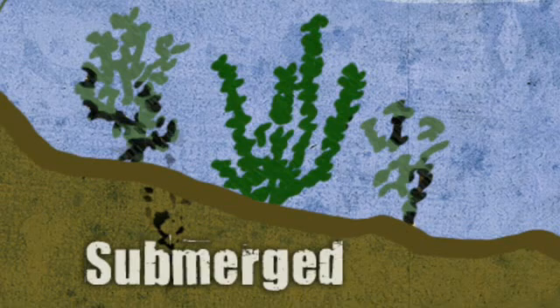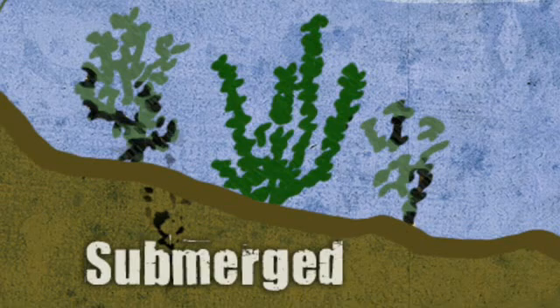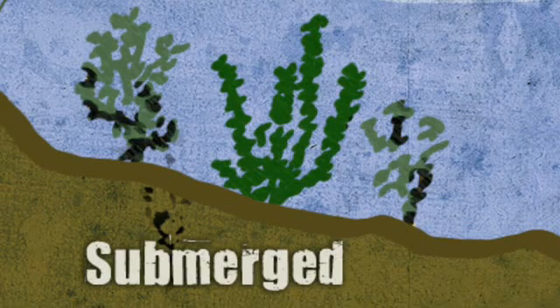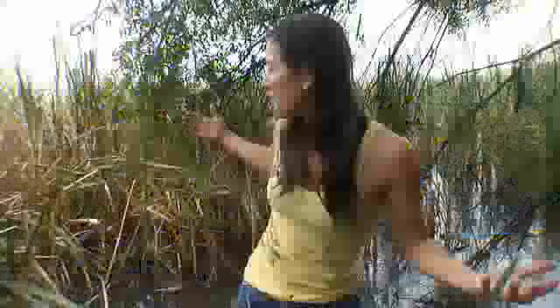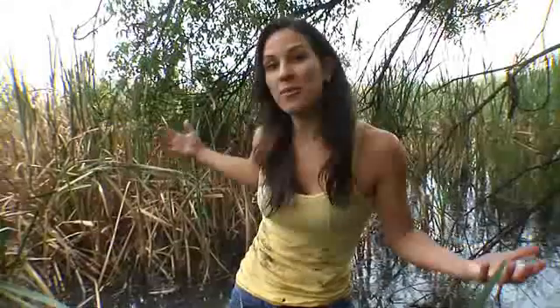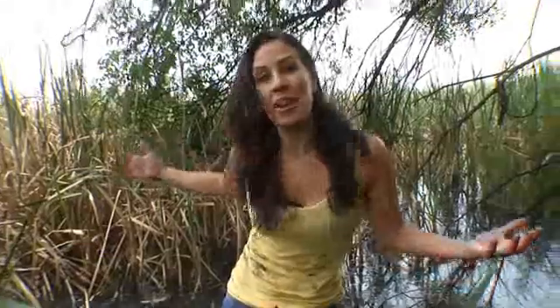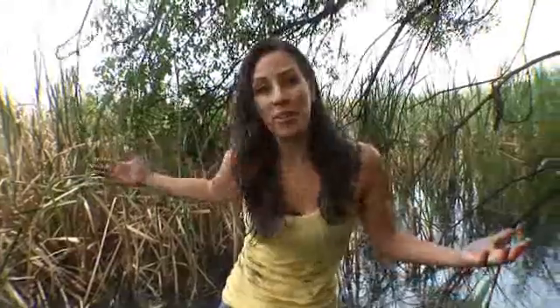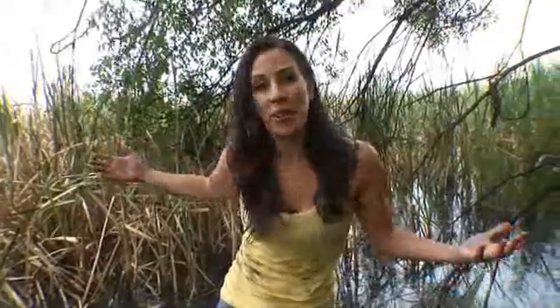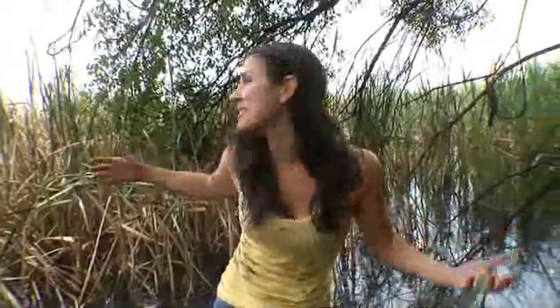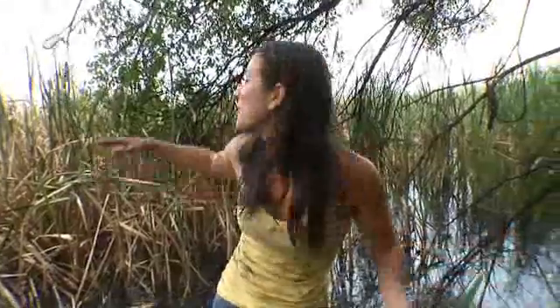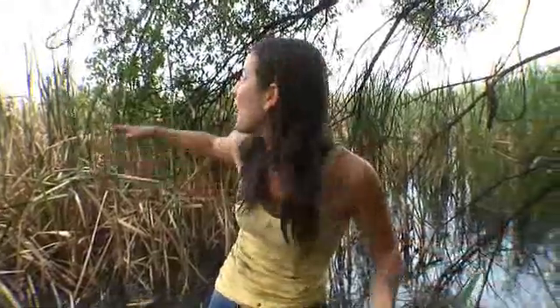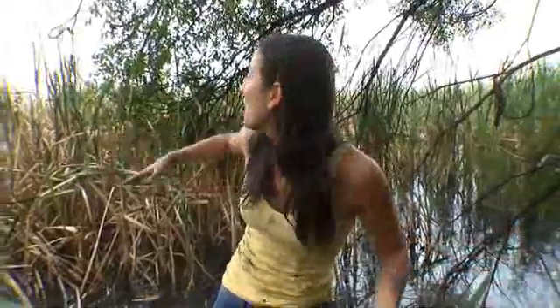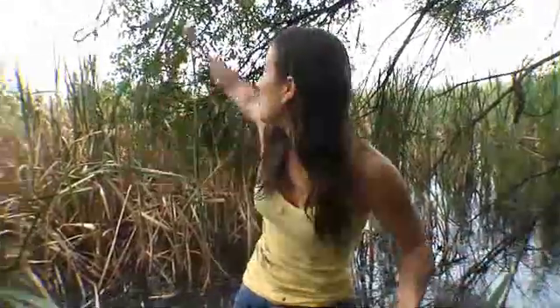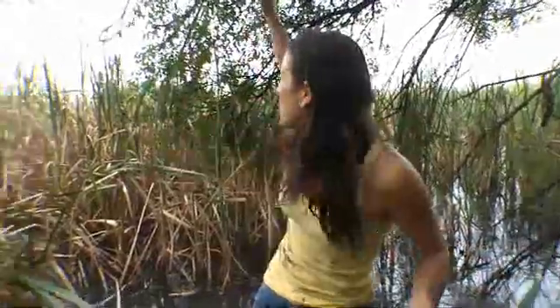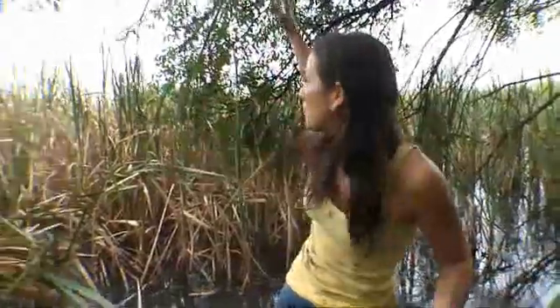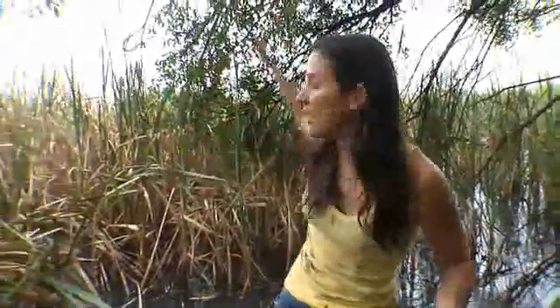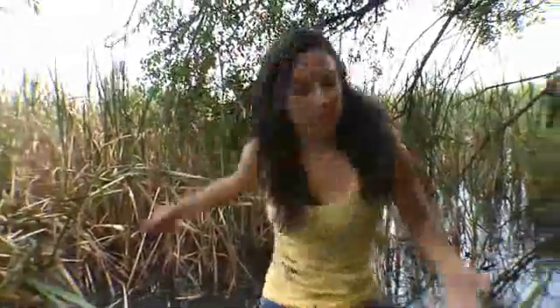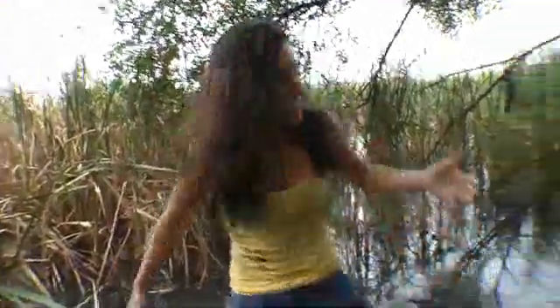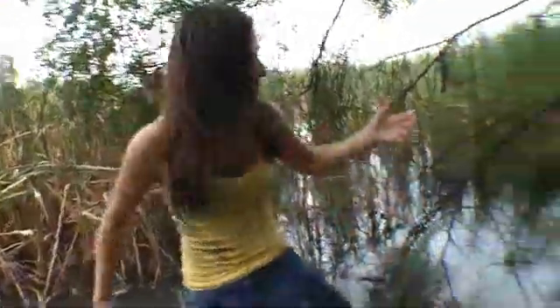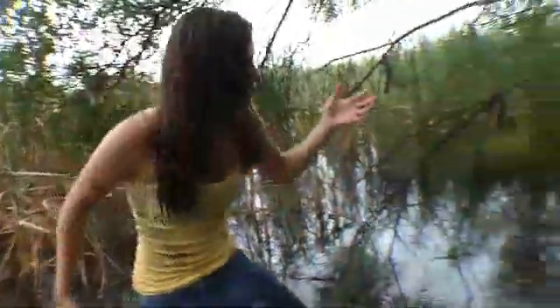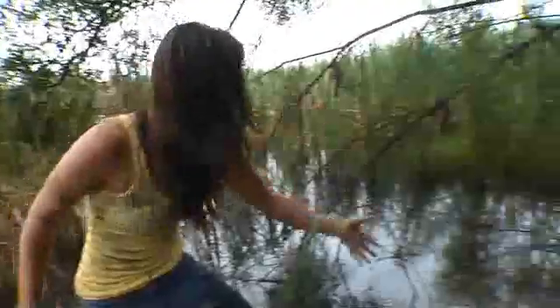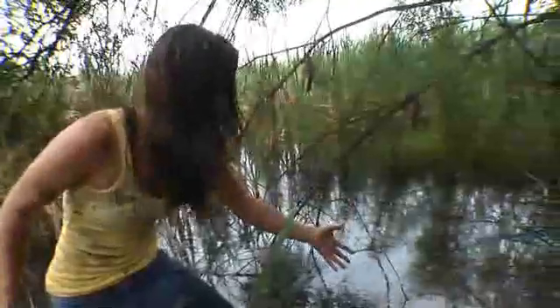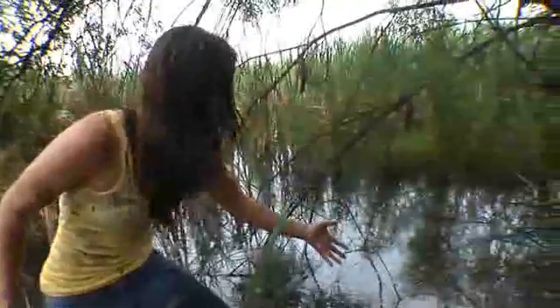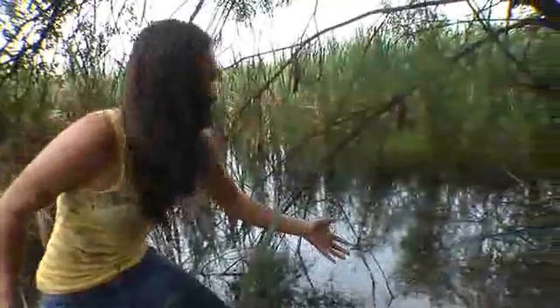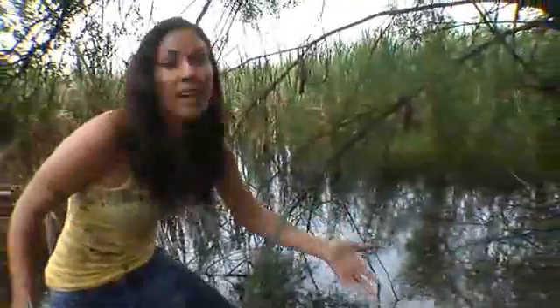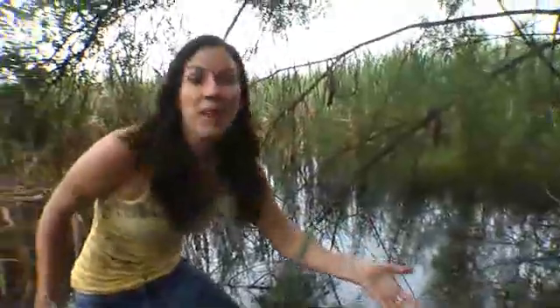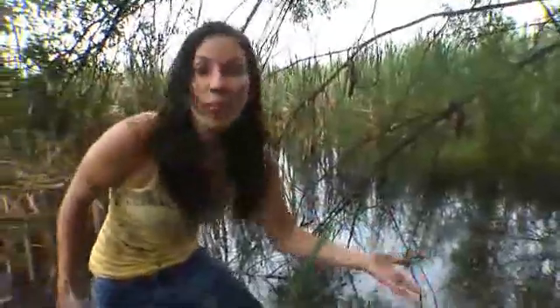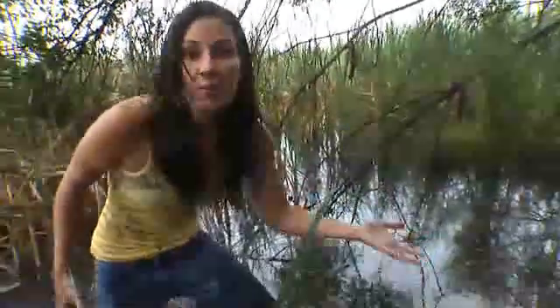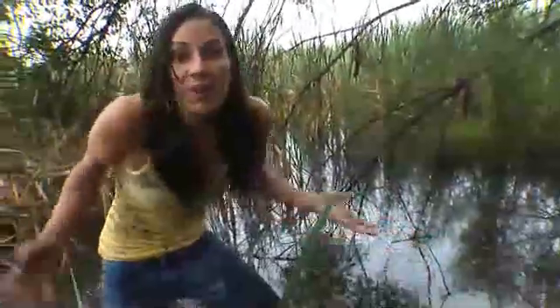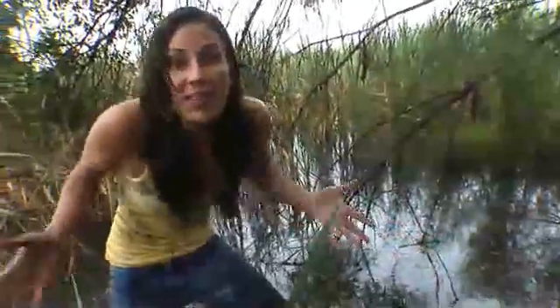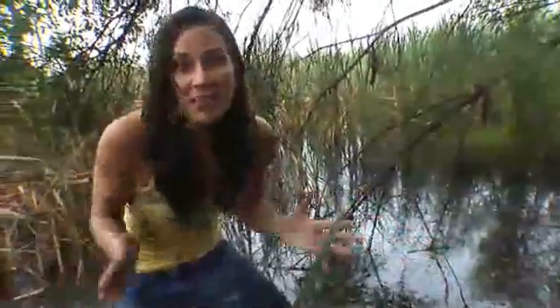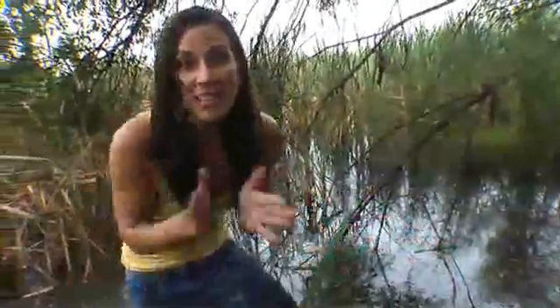This is kind of cool because we've got all three varieties here — emergent plants, submergent plants, and floating plants — all in the same place.